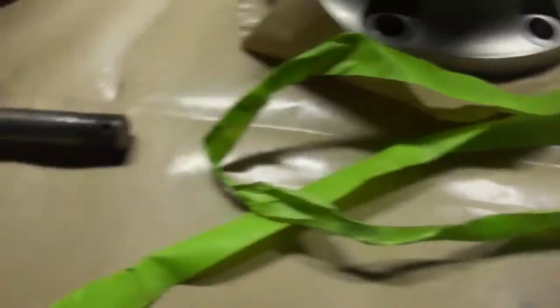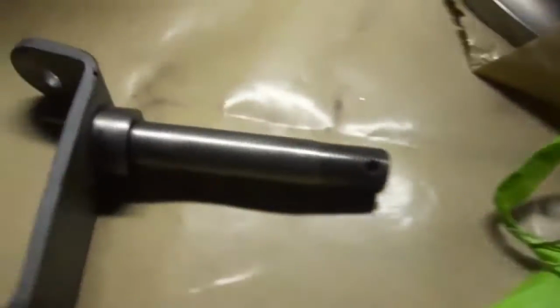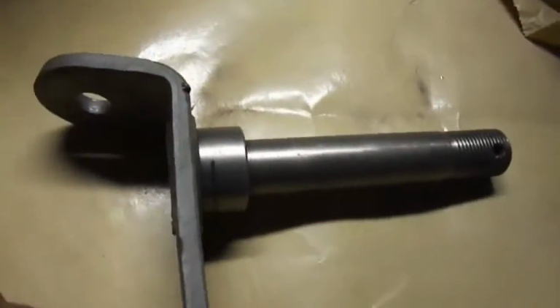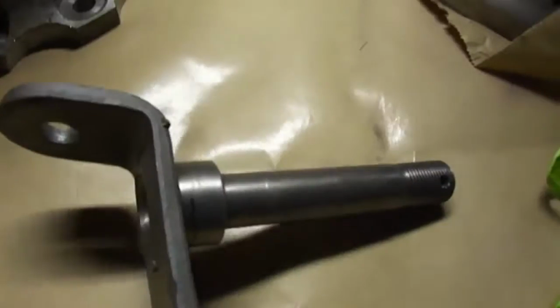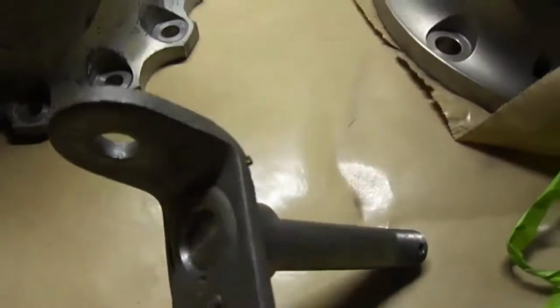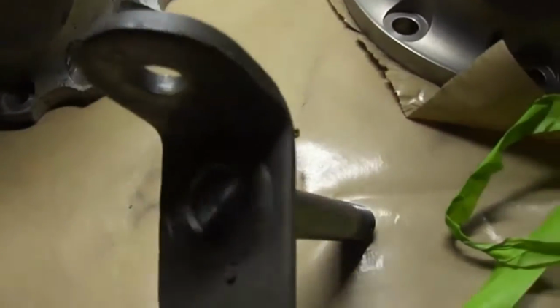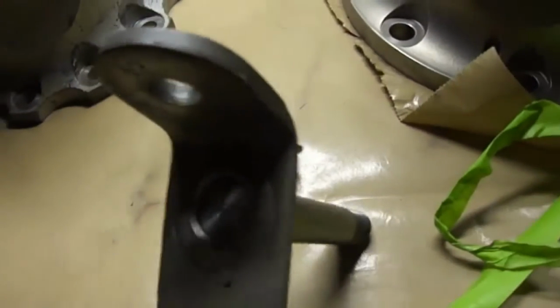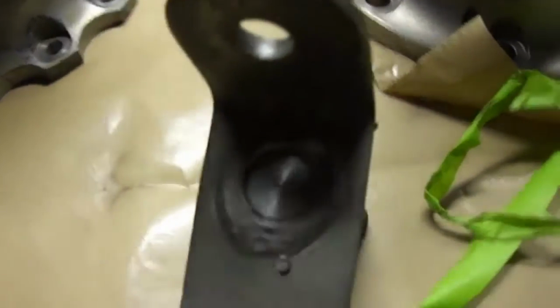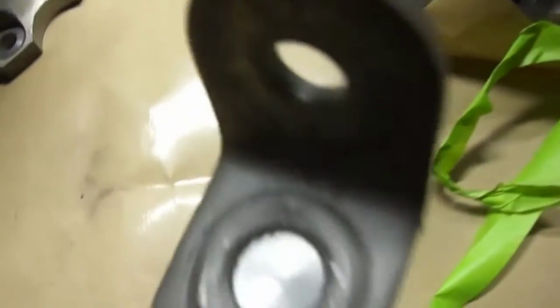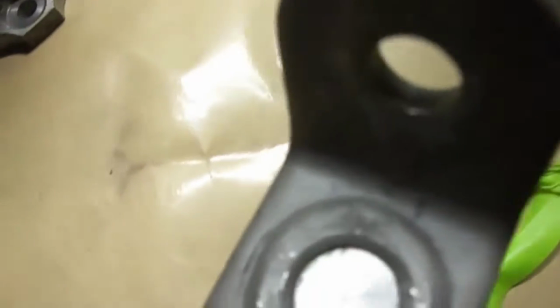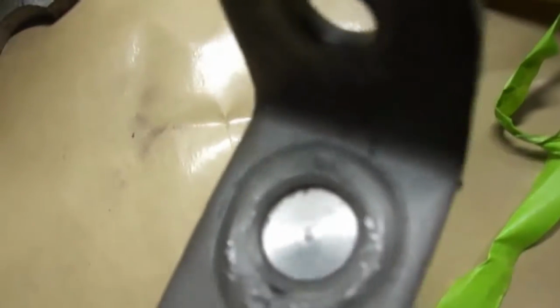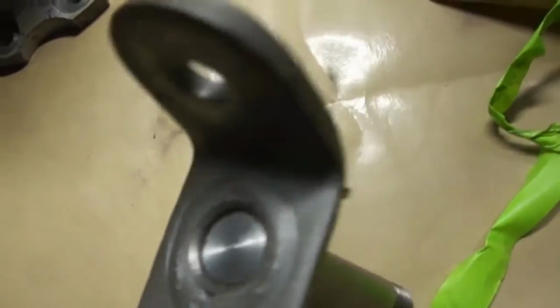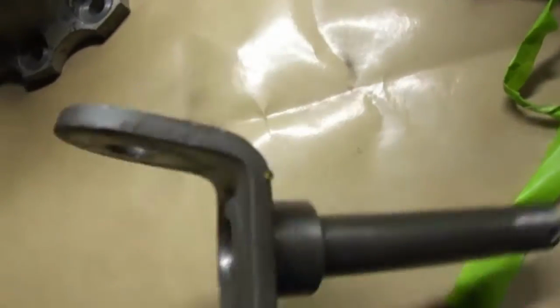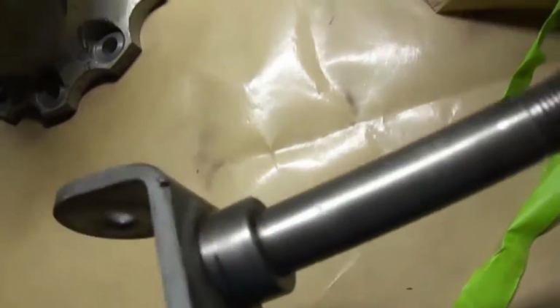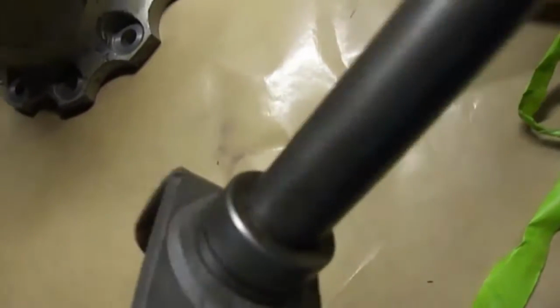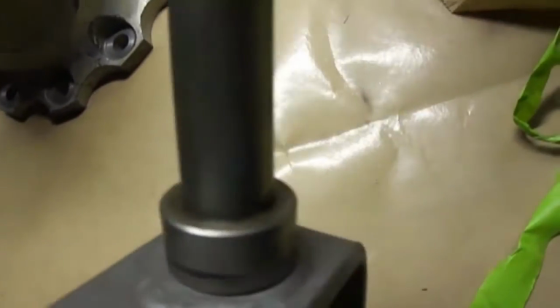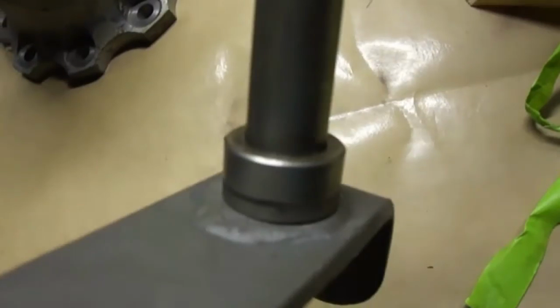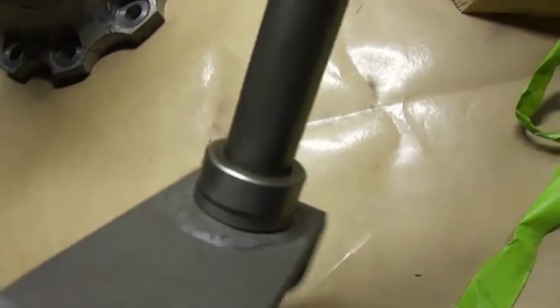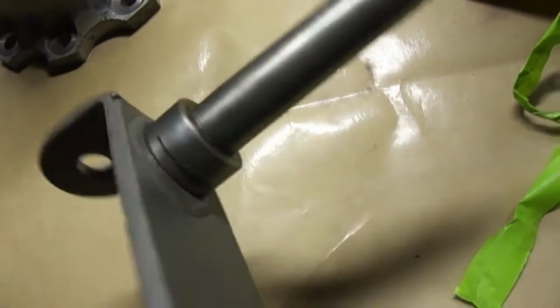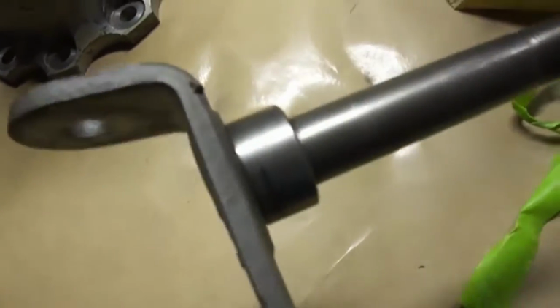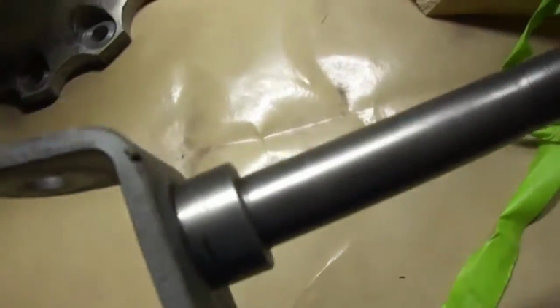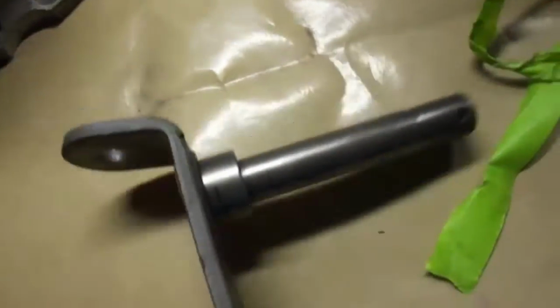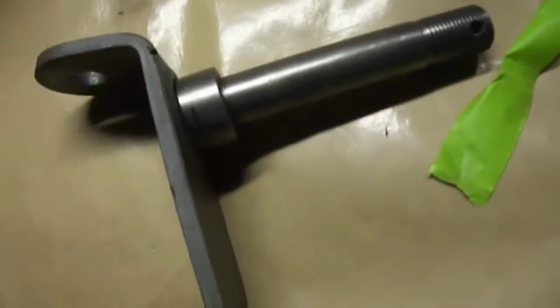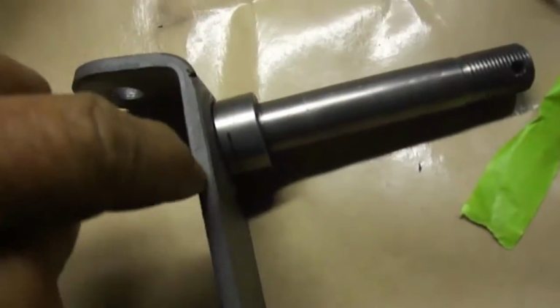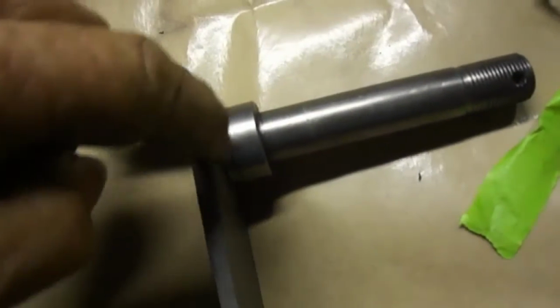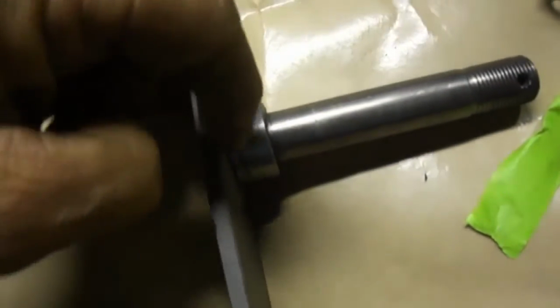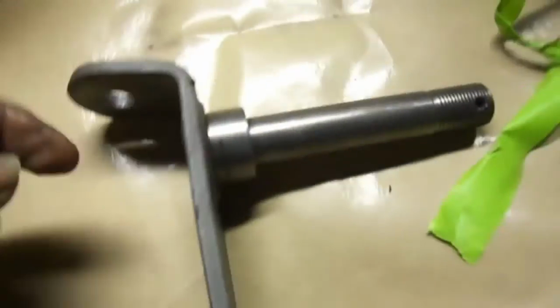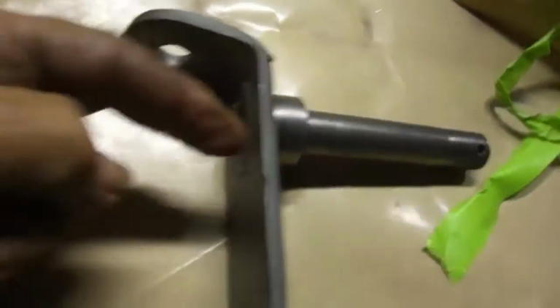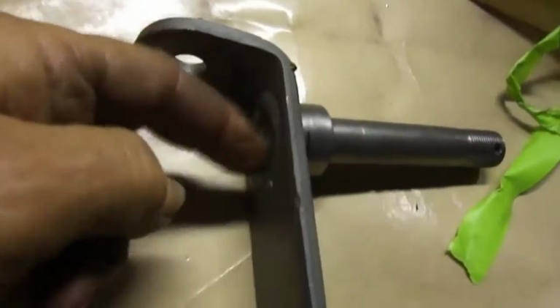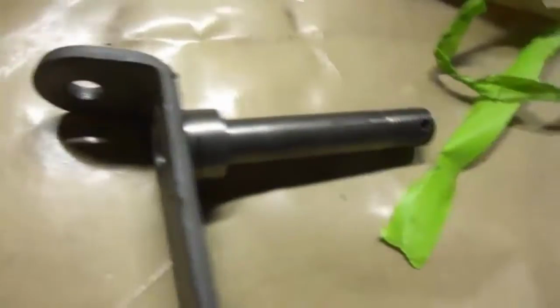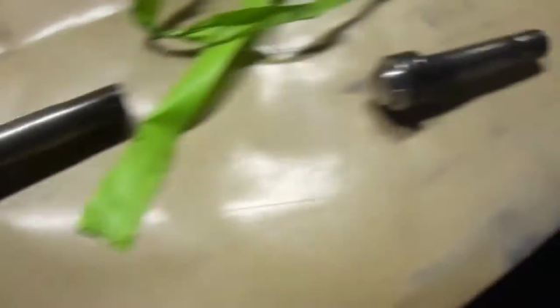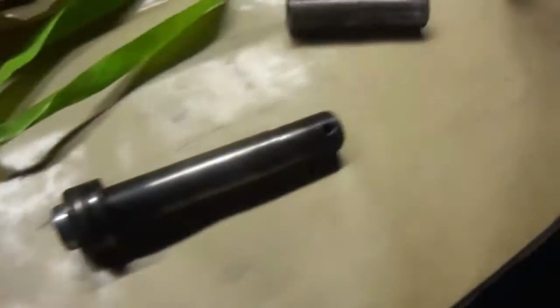I stuck it in like this, like I did this one. You can see where I got it in there — I pressed it in there. All I got to do now is weld it, weld it here on the outside, weld on the inside. Should be pretty solid.